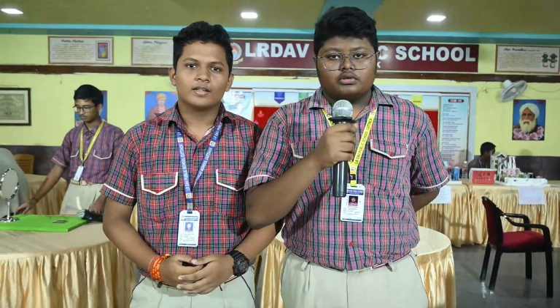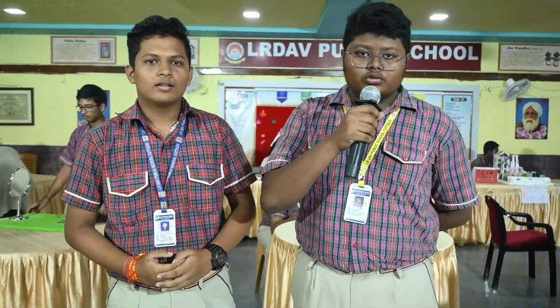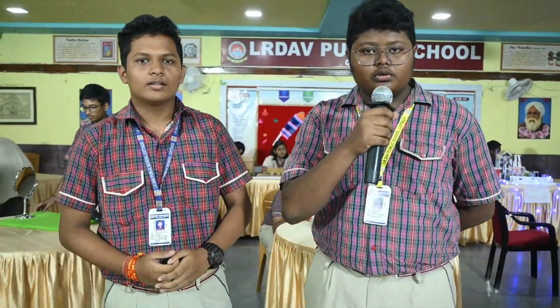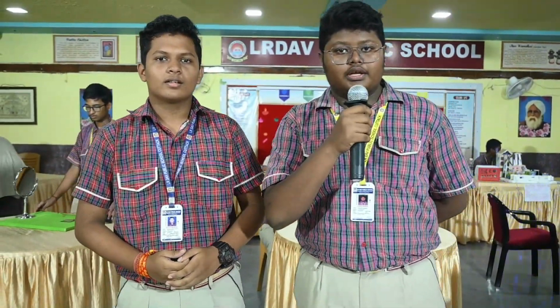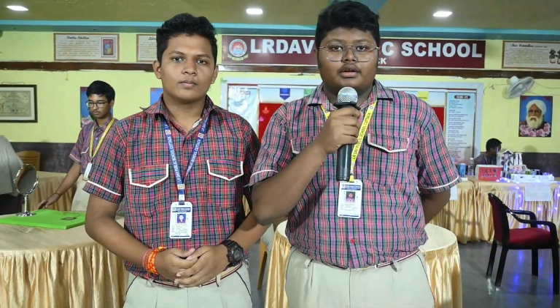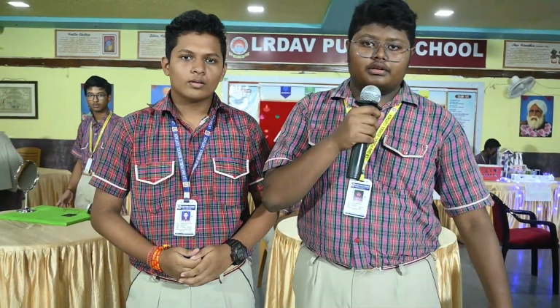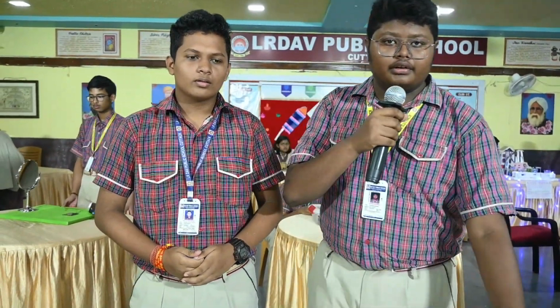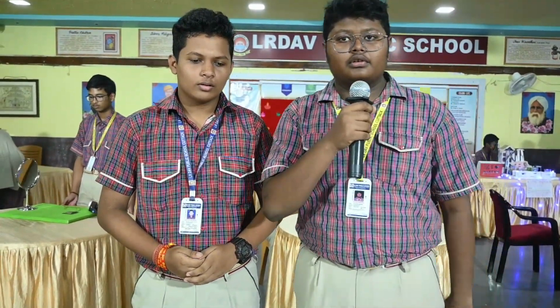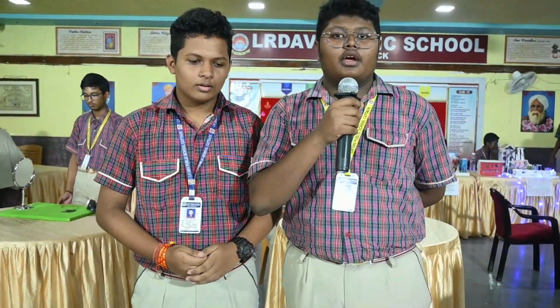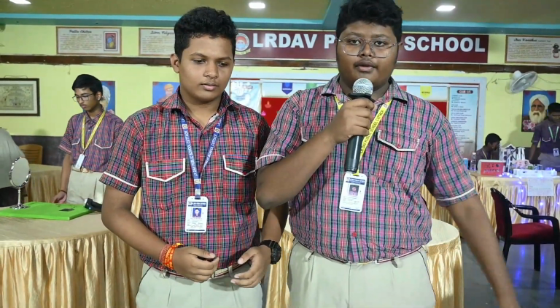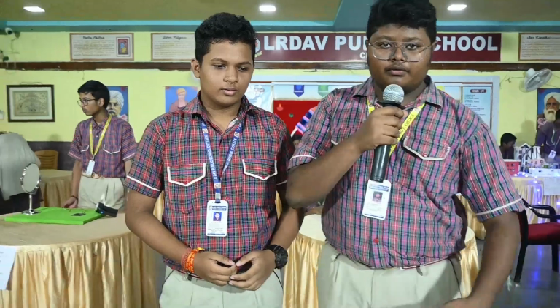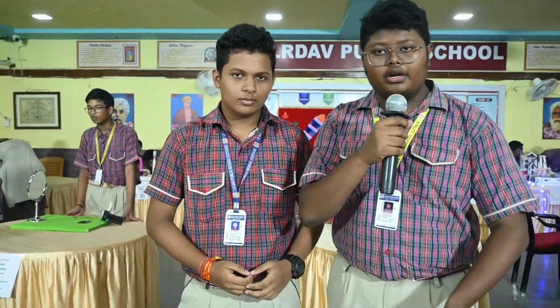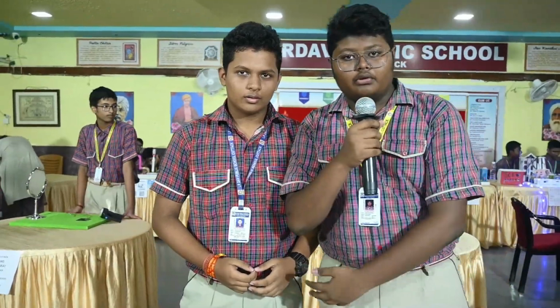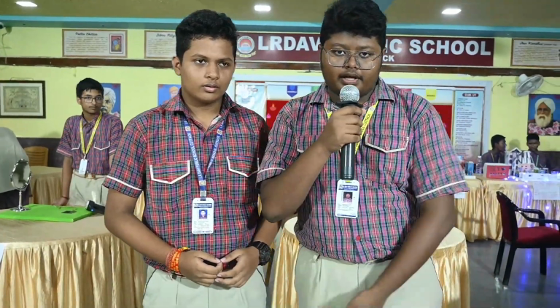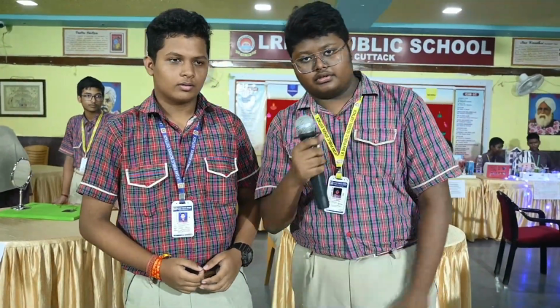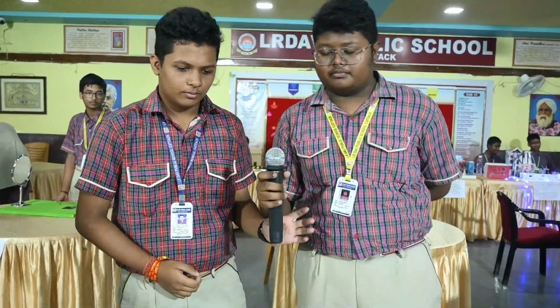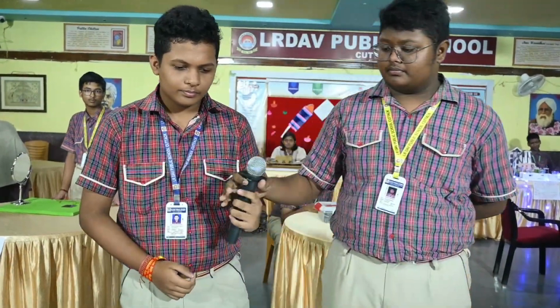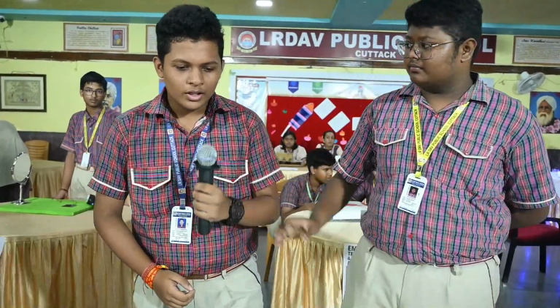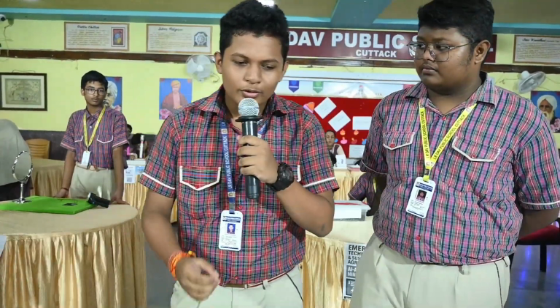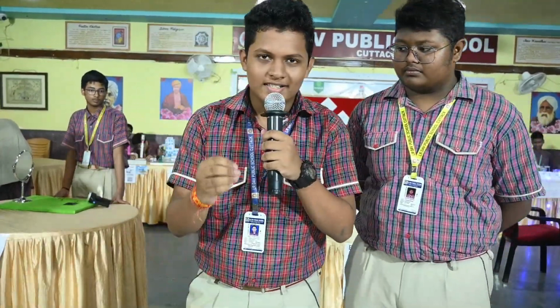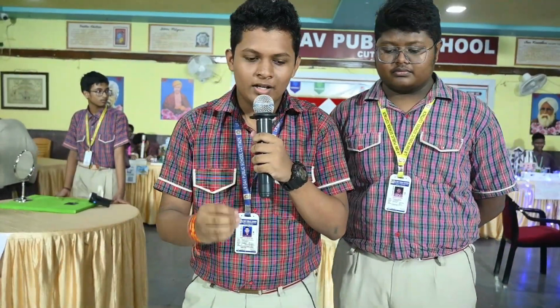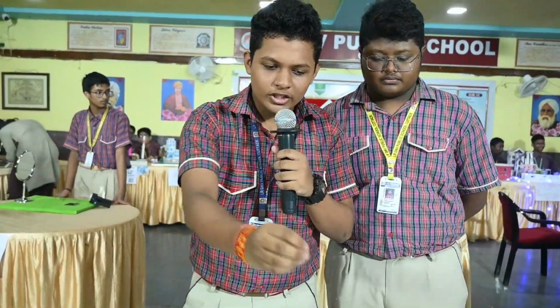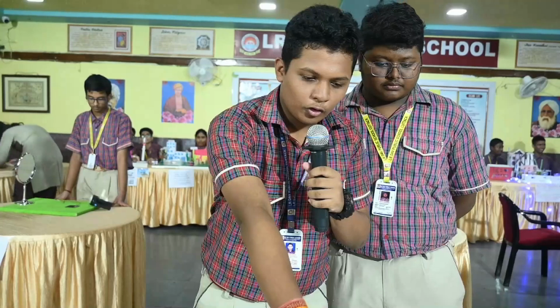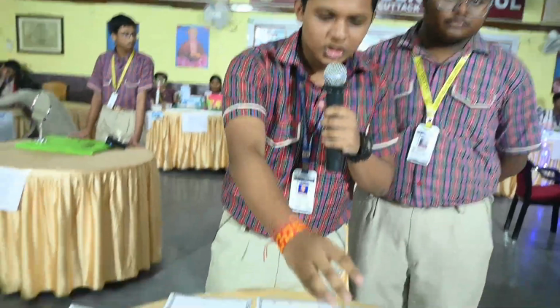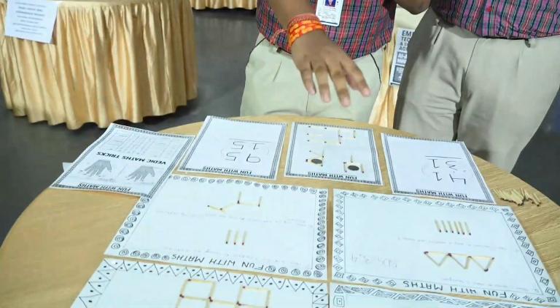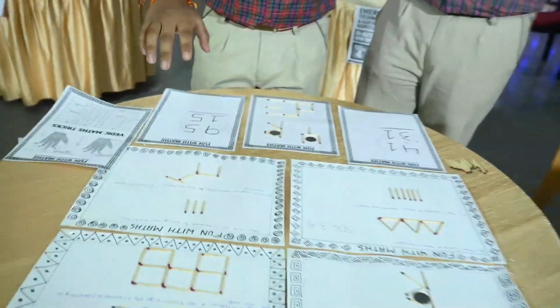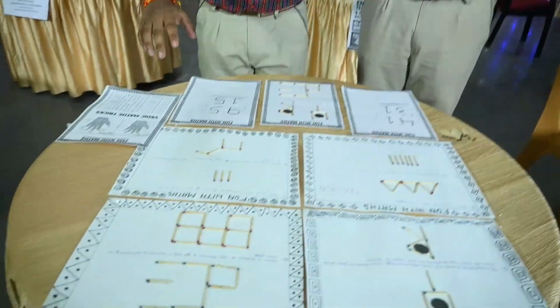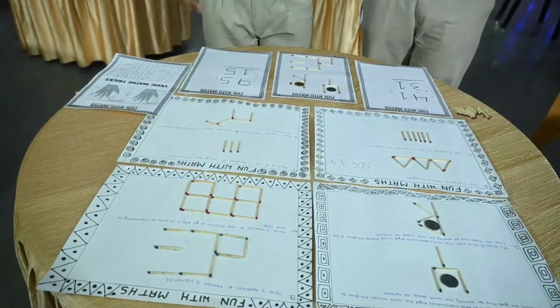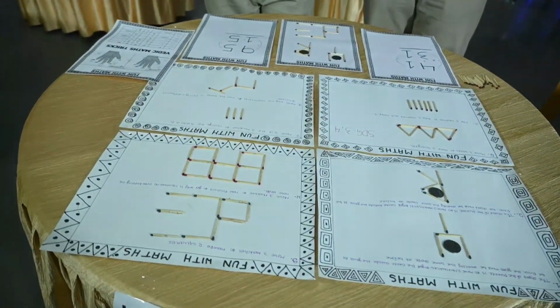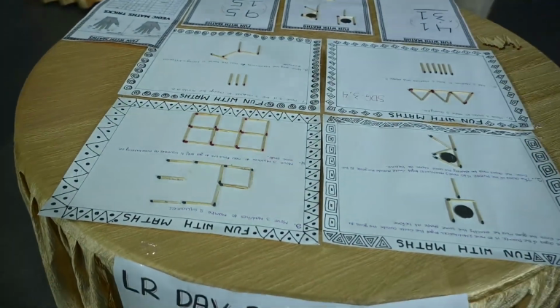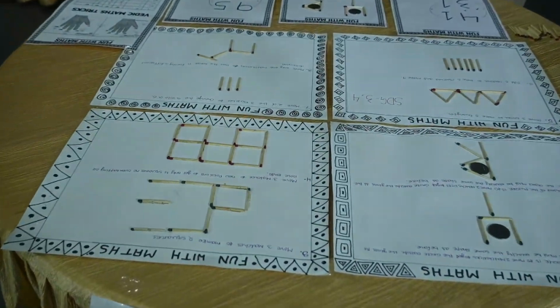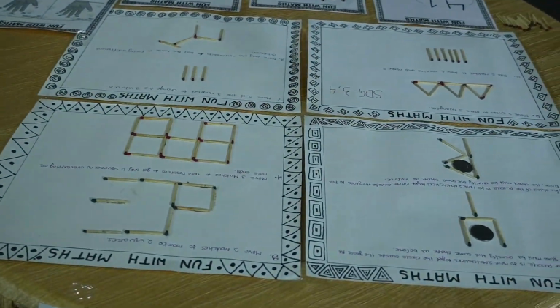Some rules are written here and my friend will guide you to play this game. The rules are simple — you just have to follow the instructions written over here, and I will guide you in playing this.